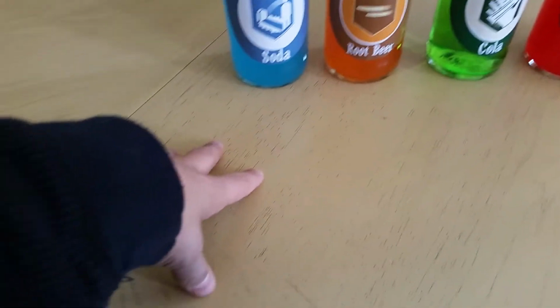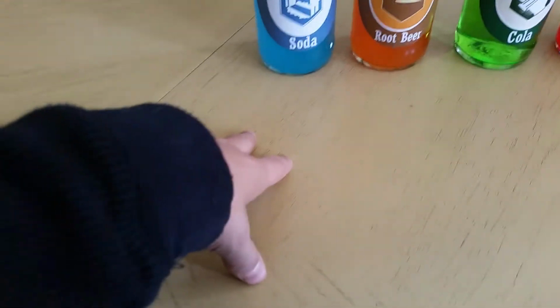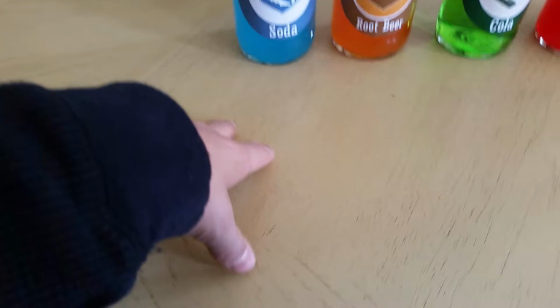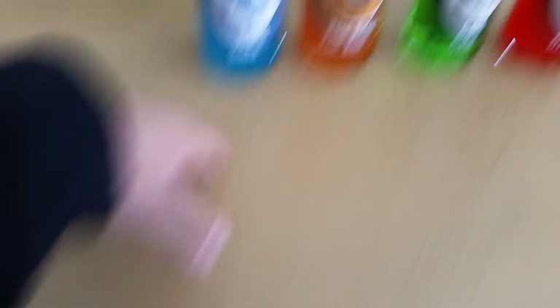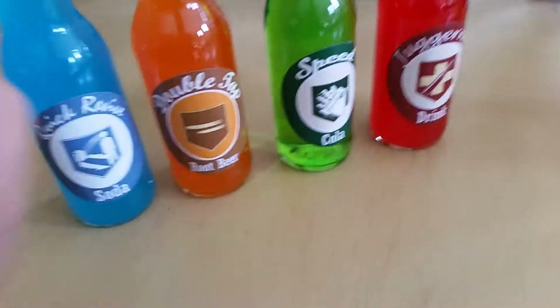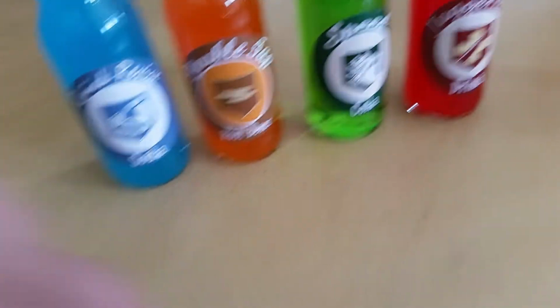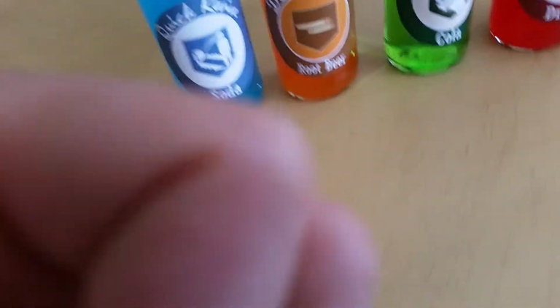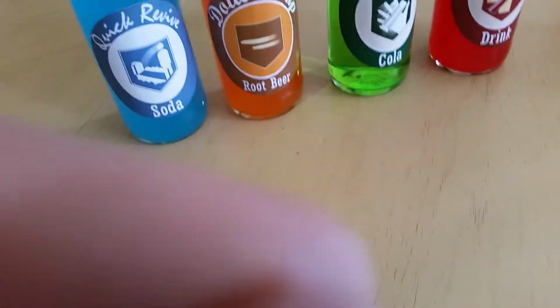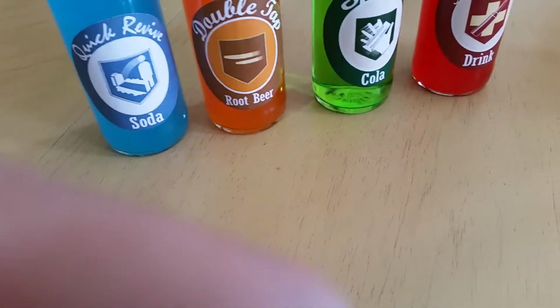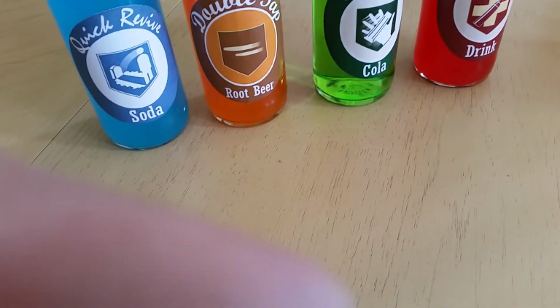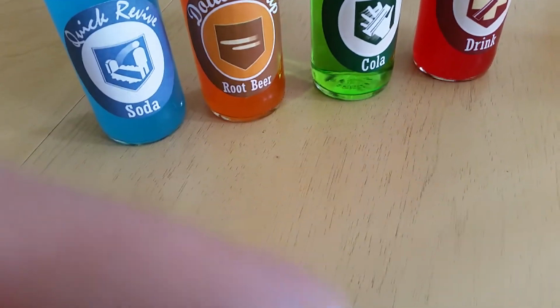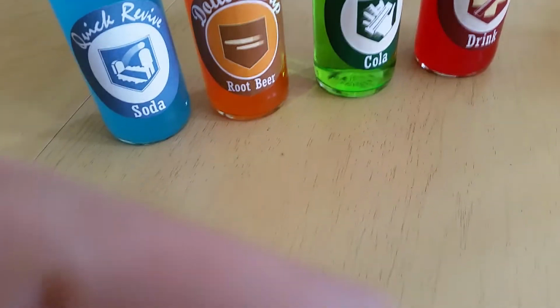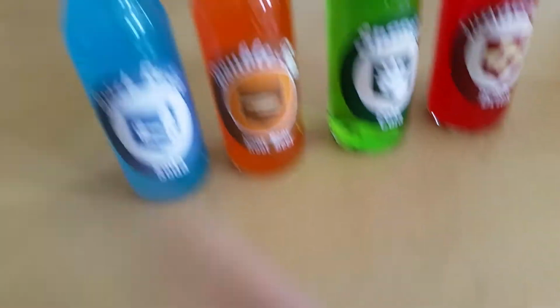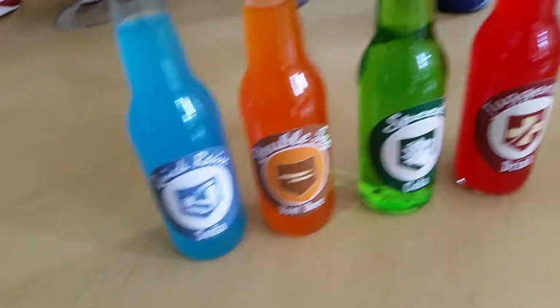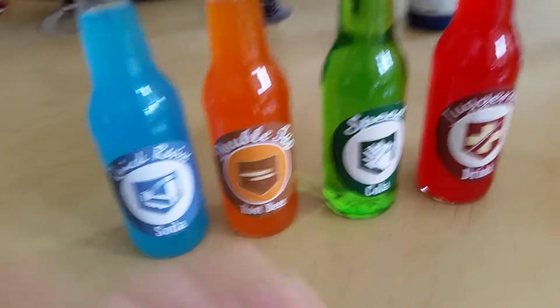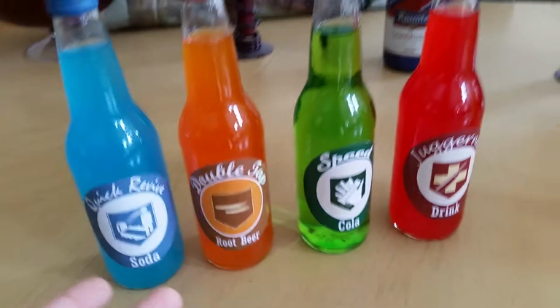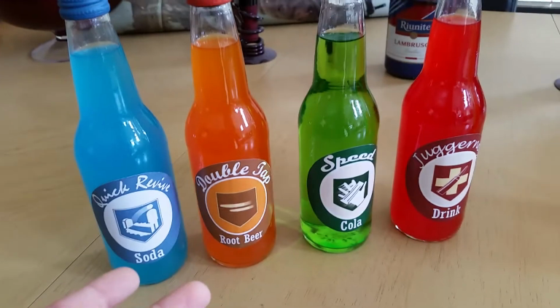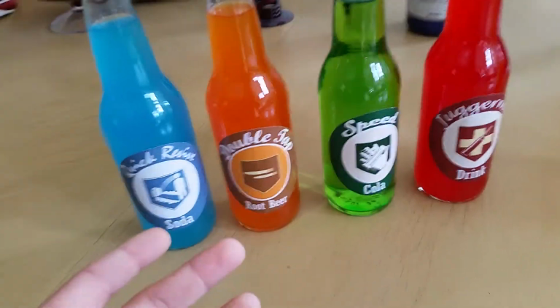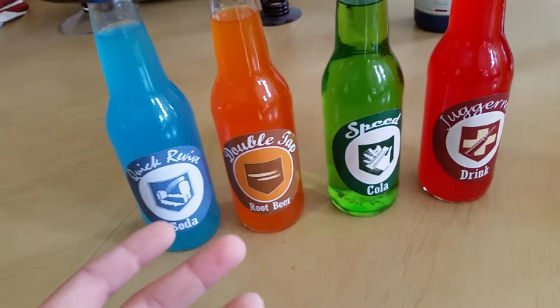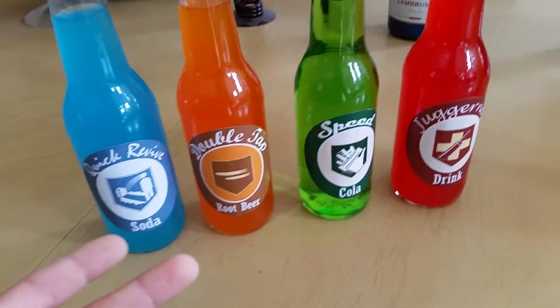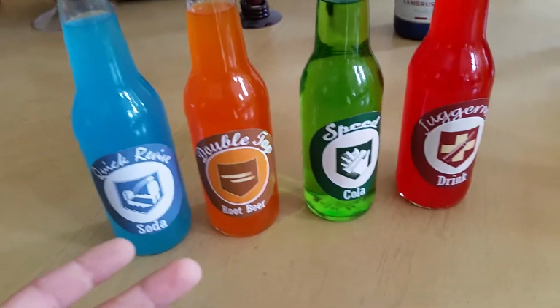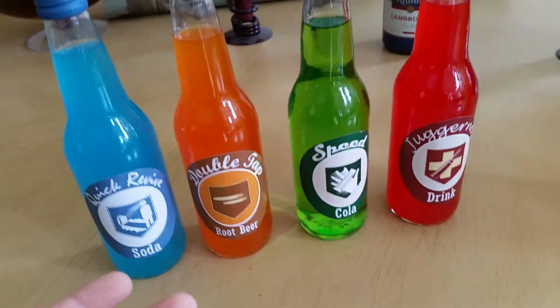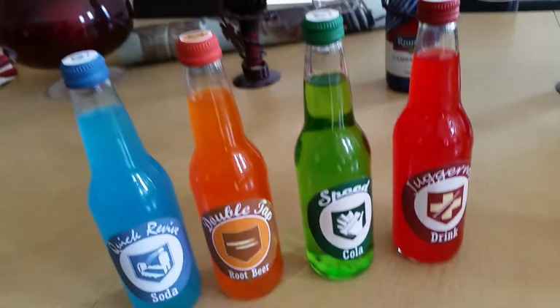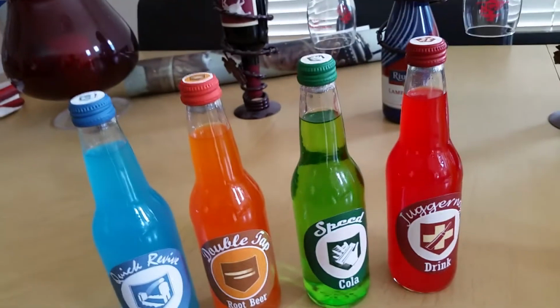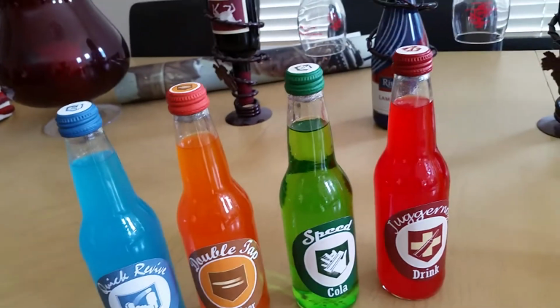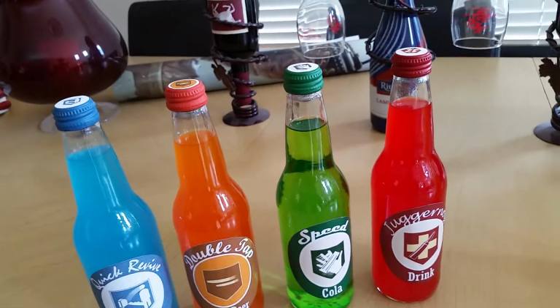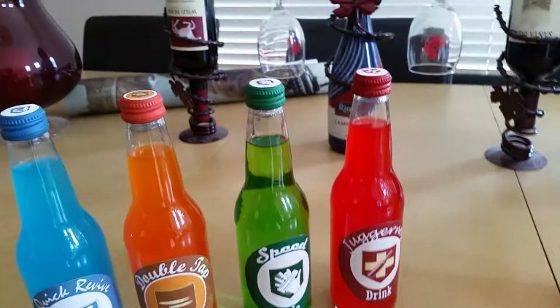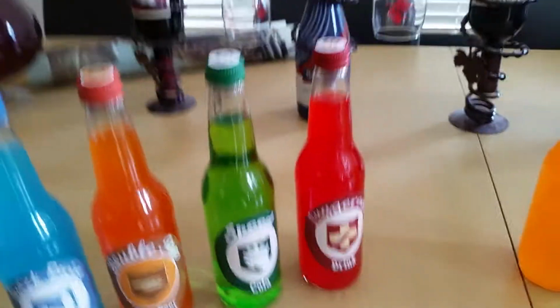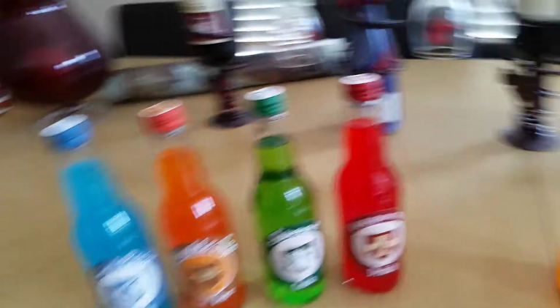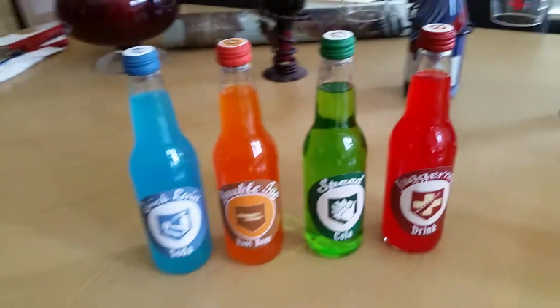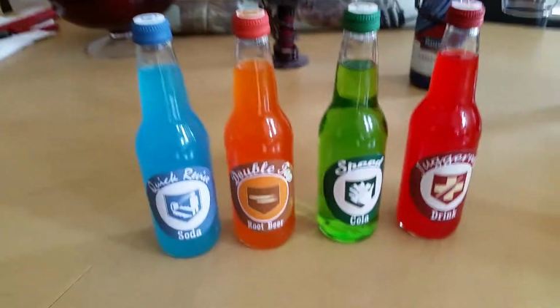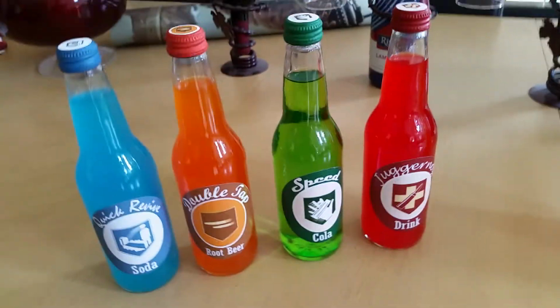Then you have the different flavors with the right colors. Oh sorry, I think I forgot to say Jones soda bottles, so I'm sorry about that.